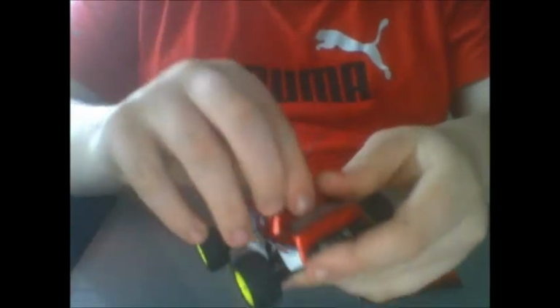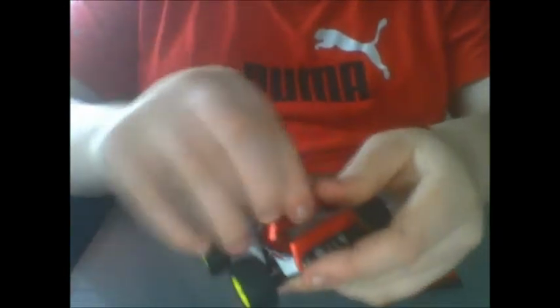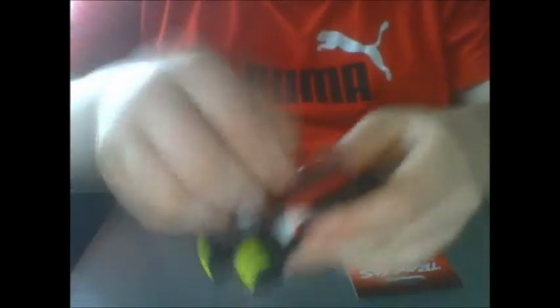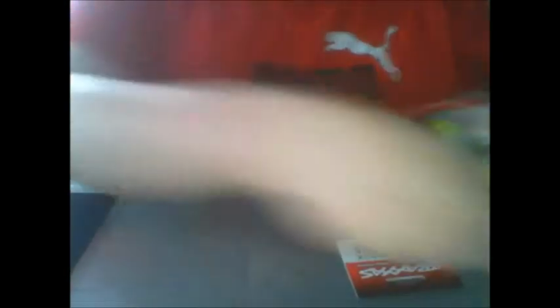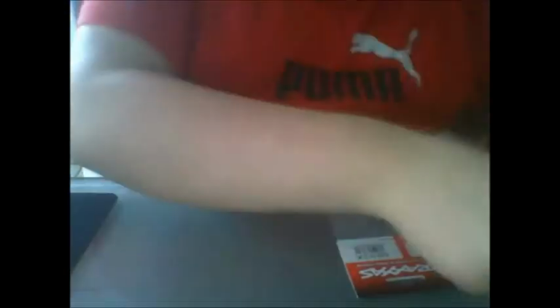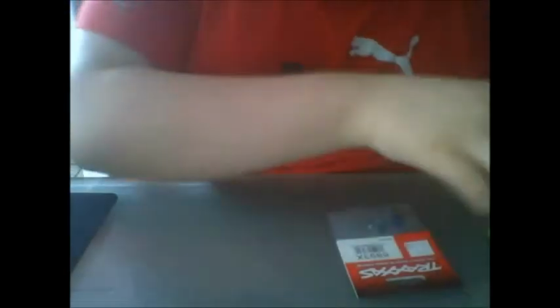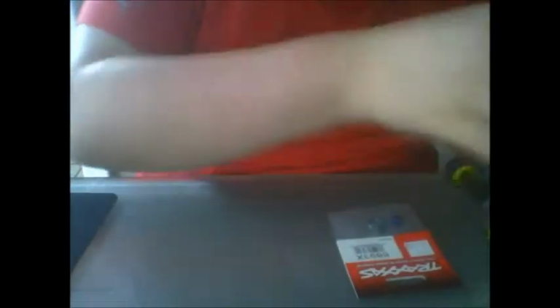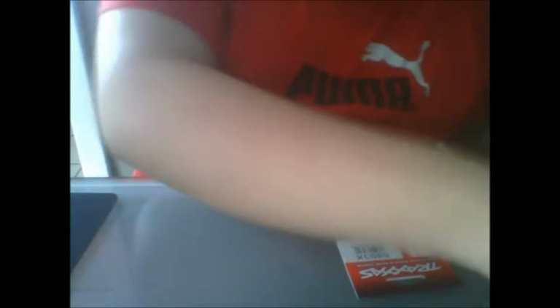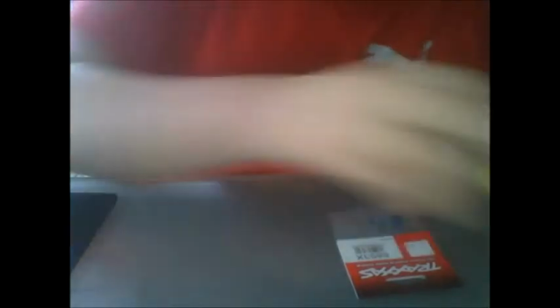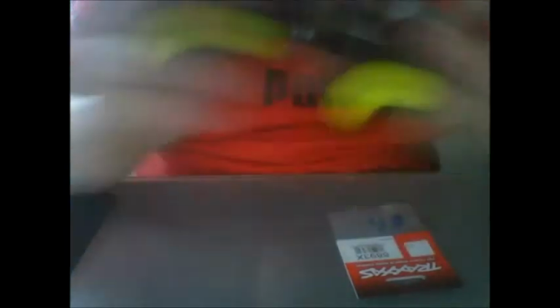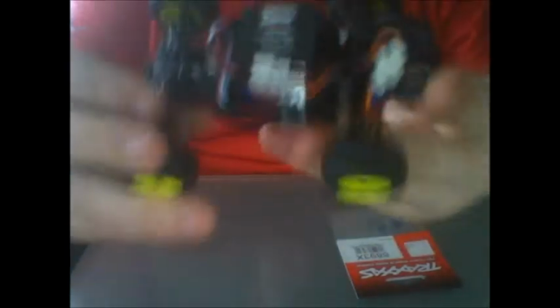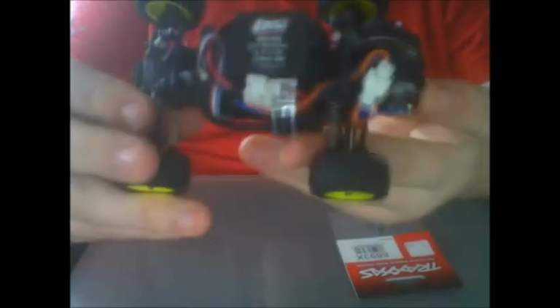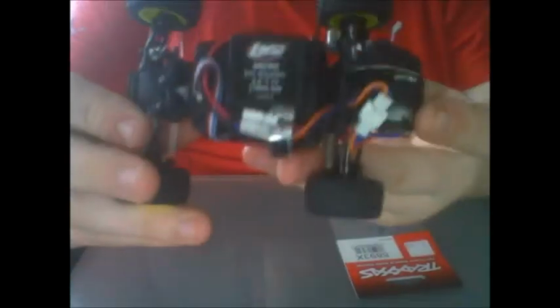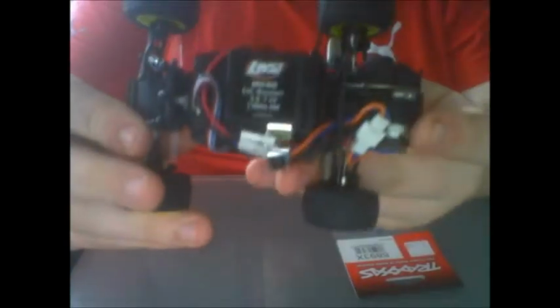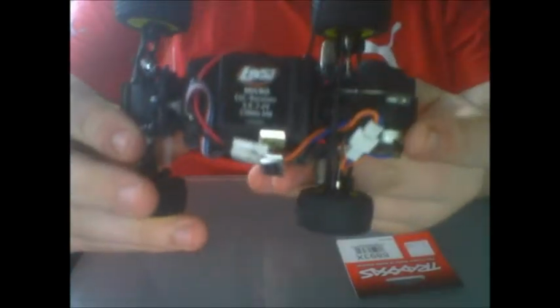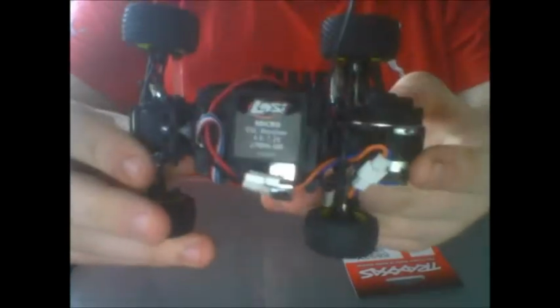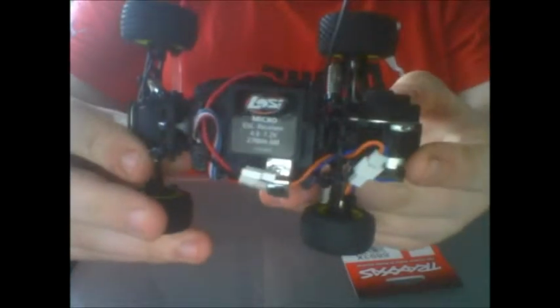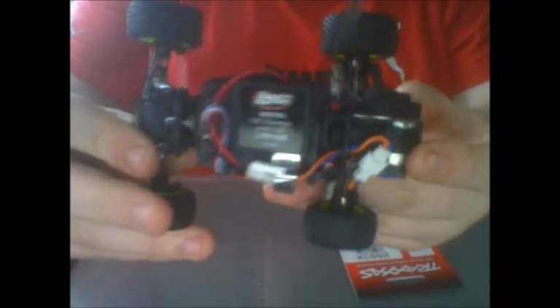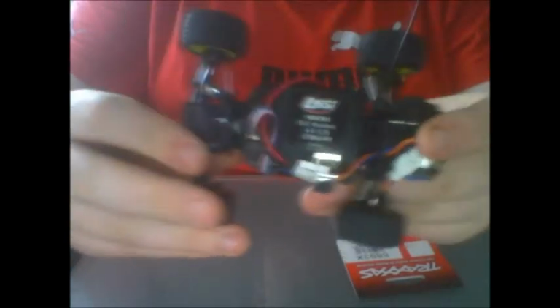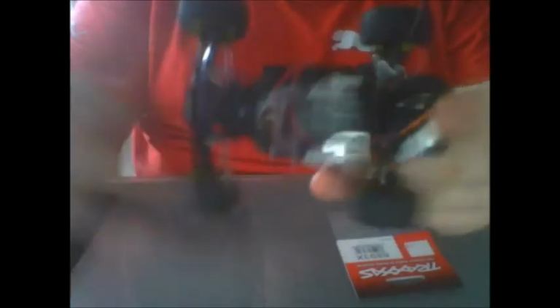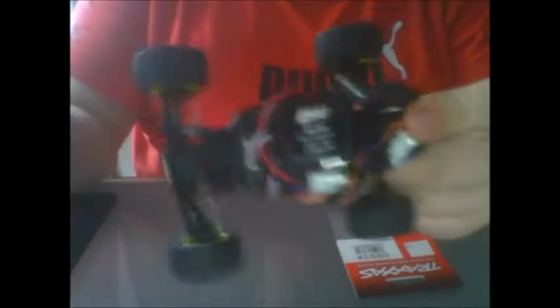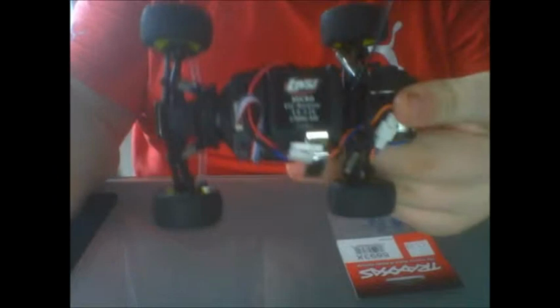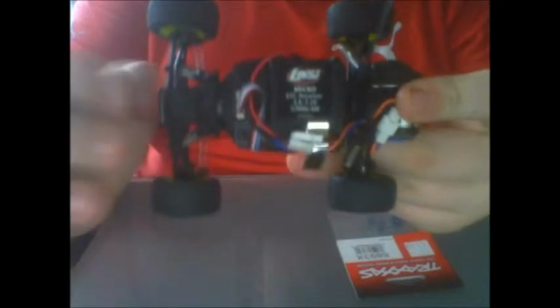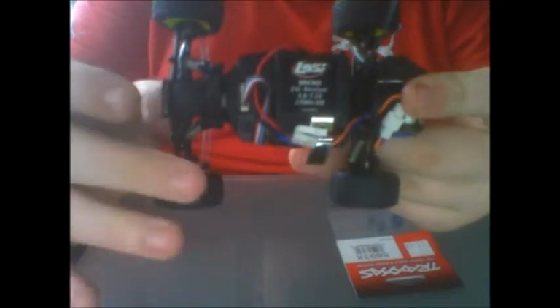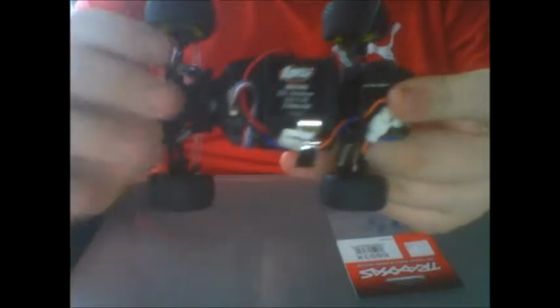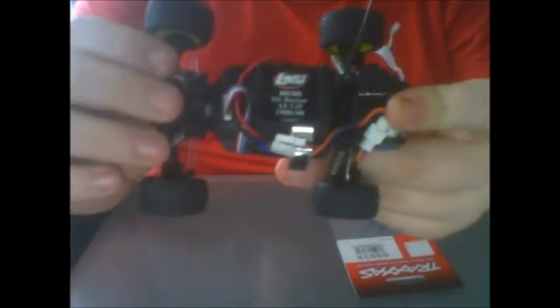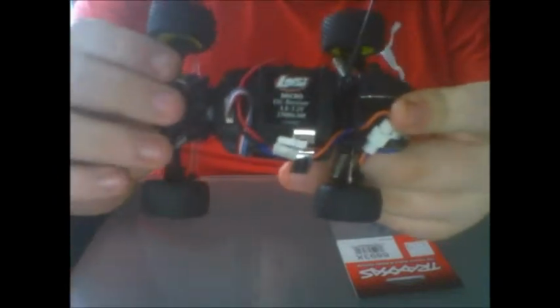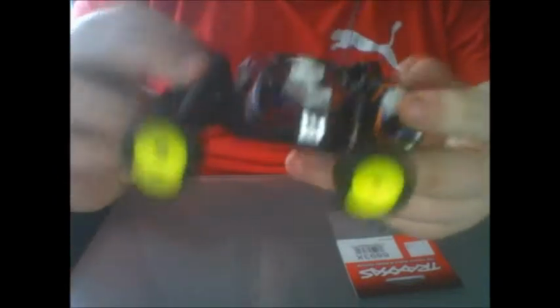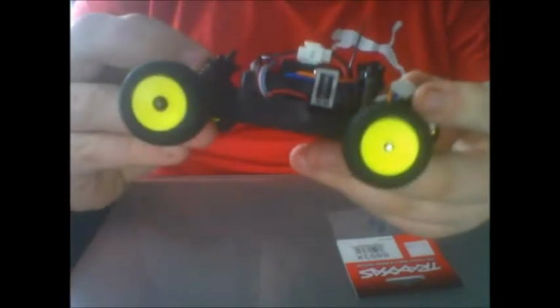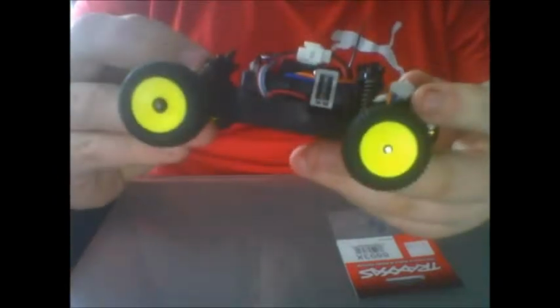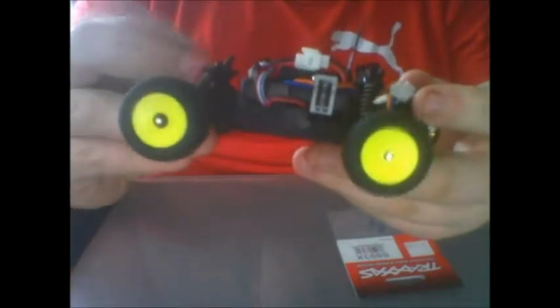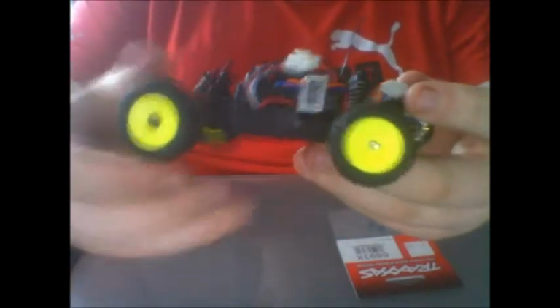Alright, I'm just going to take the panel off and show you under the chassis. There it is — it's very, very compact.